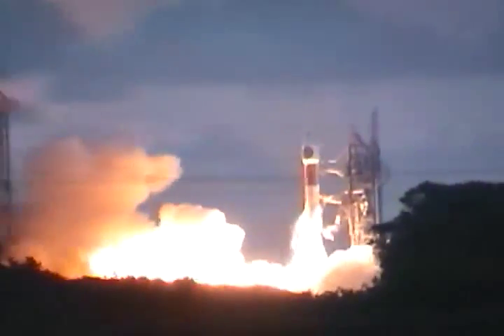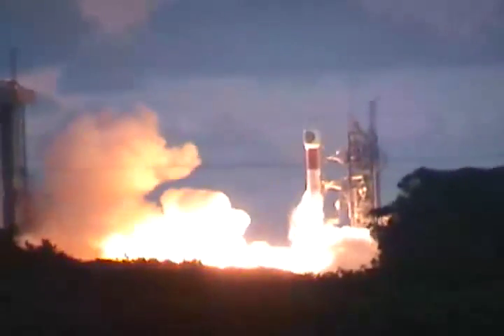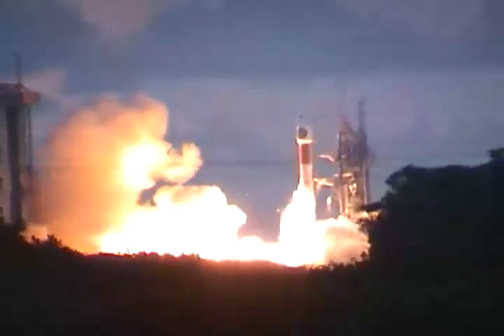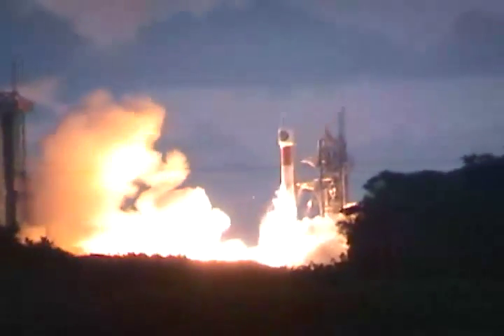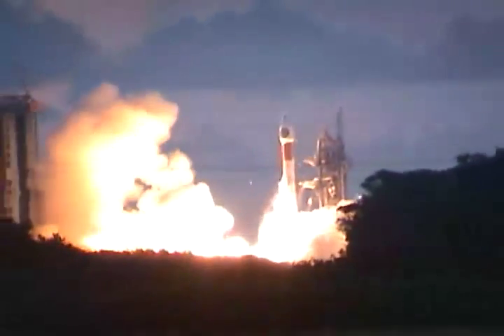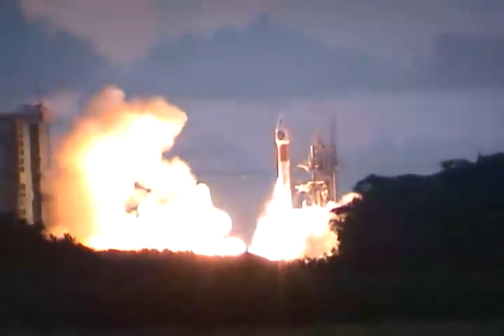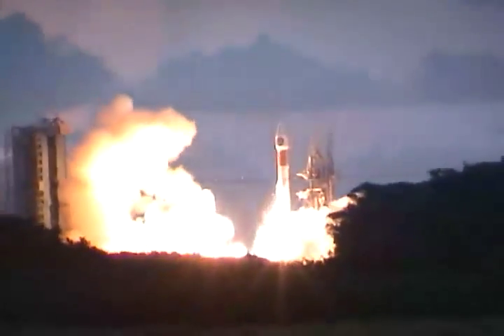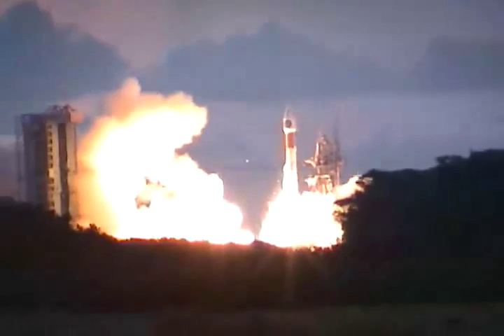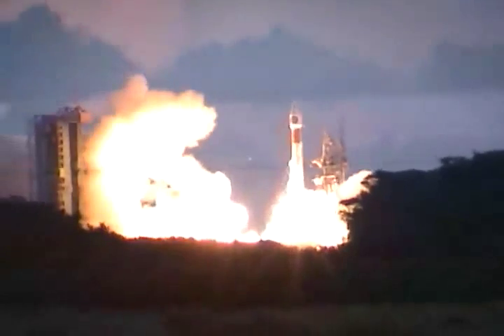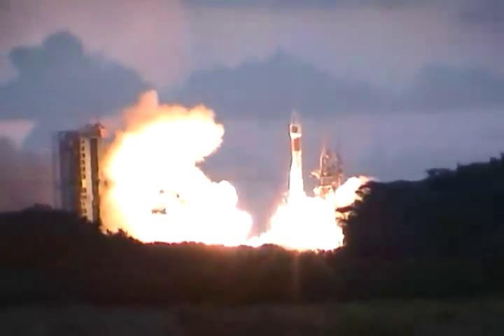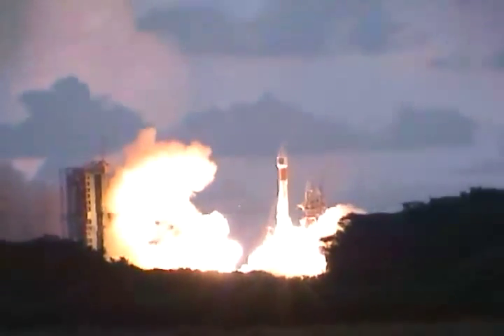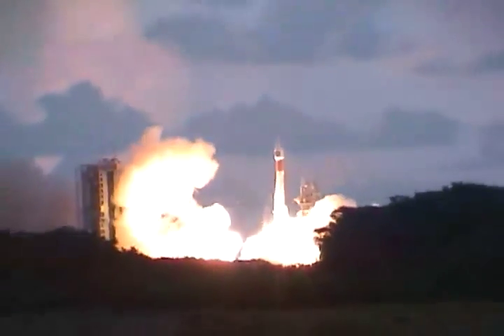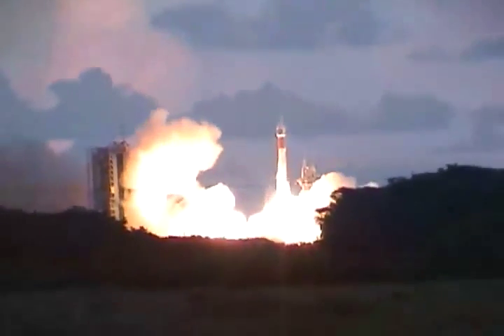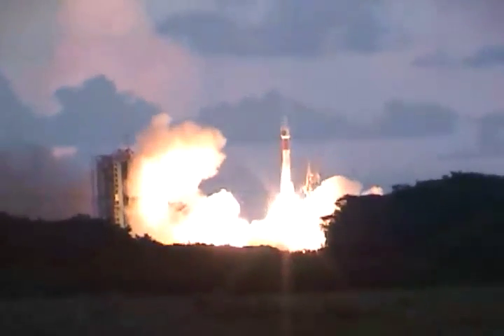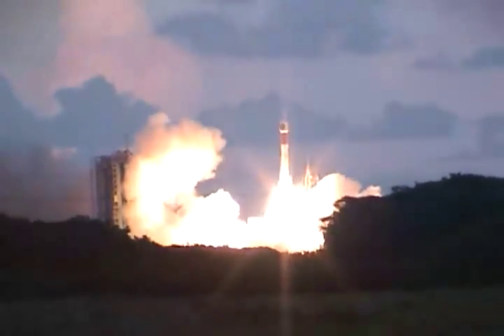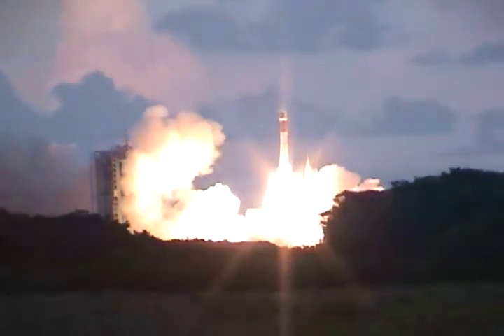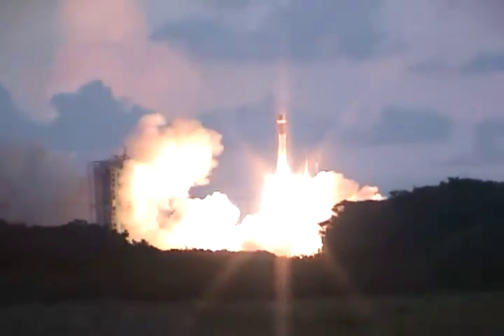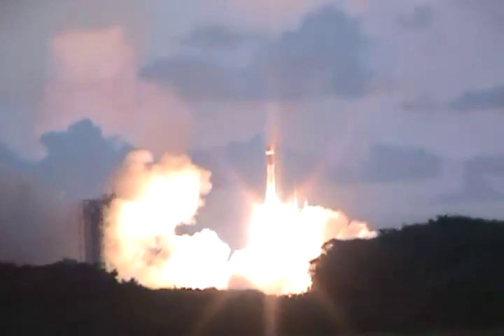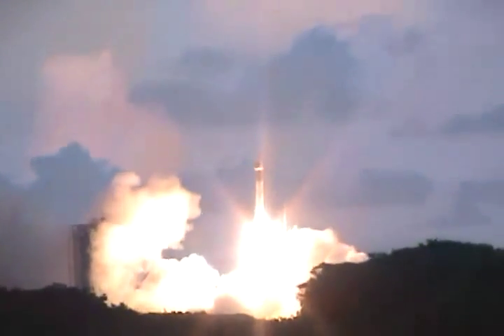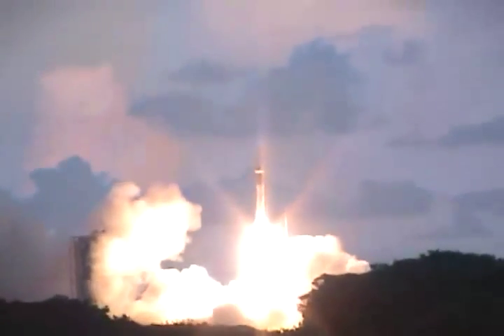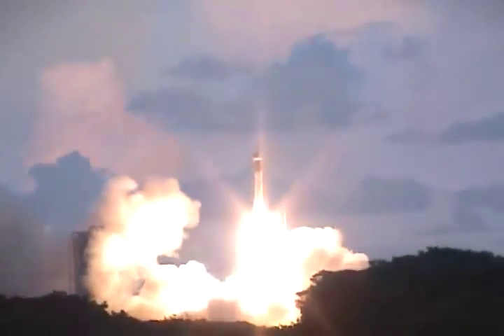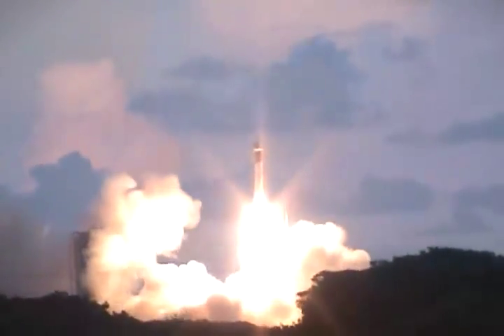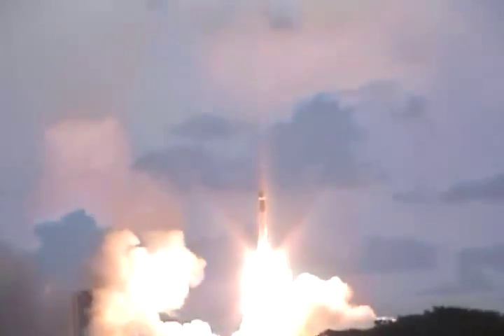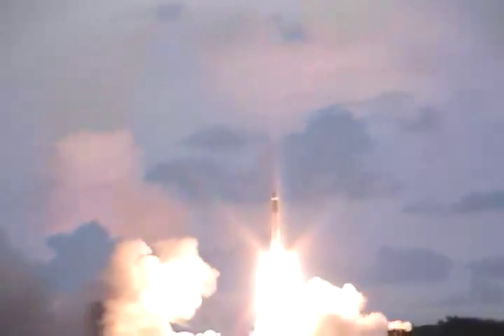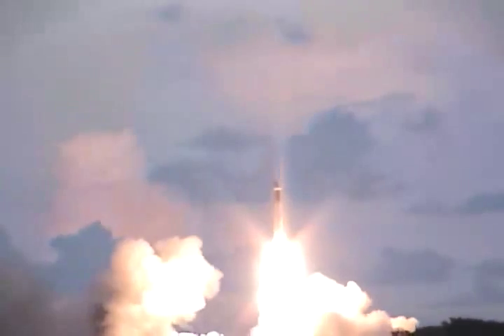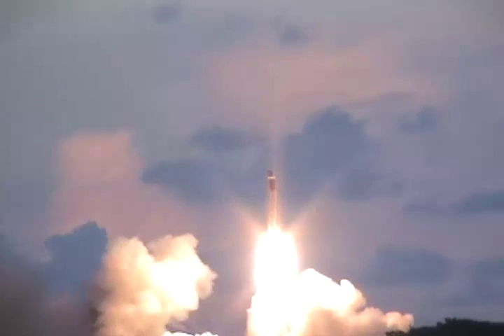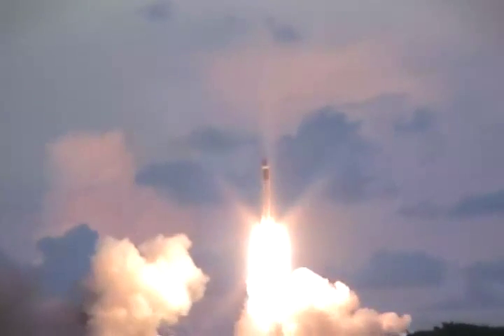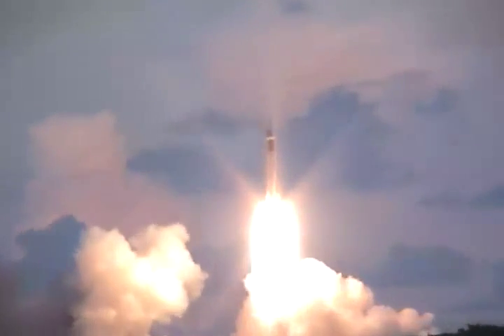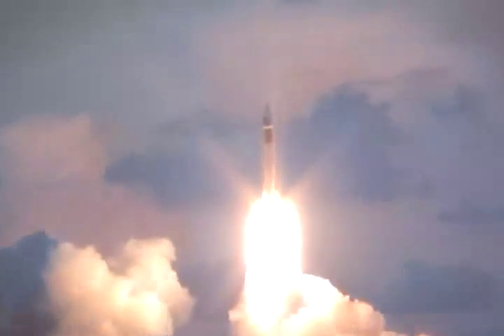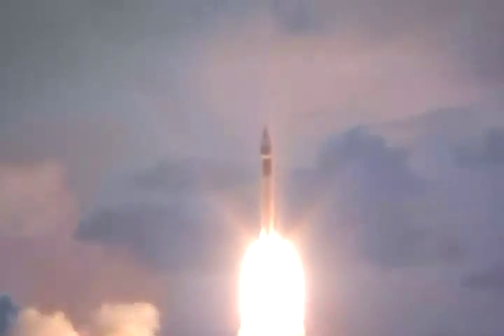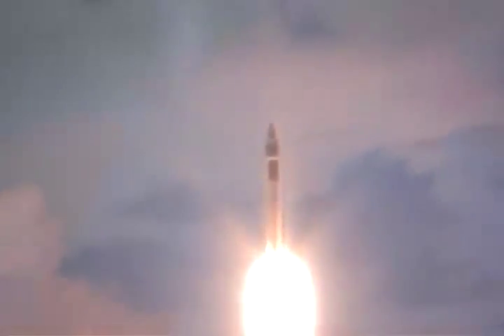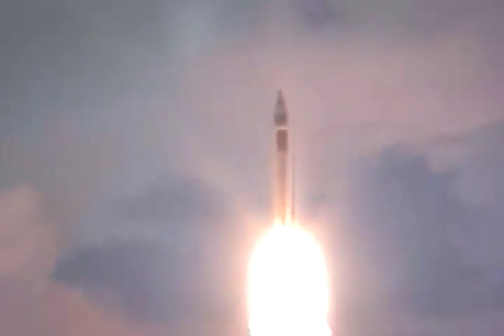And liftoff of the Atlas 2AS rocket carrying the NRO L-1 payload skyward, continuing the legacy of support of the United States national security community.